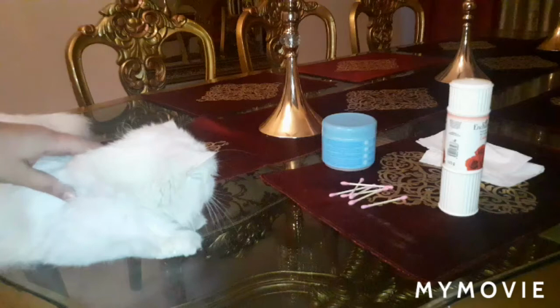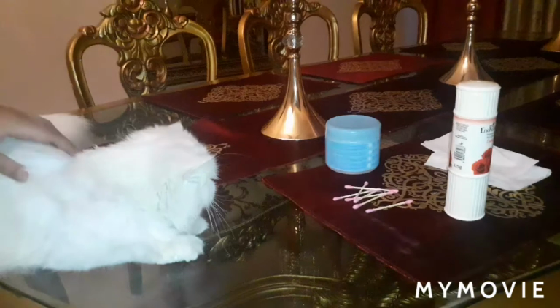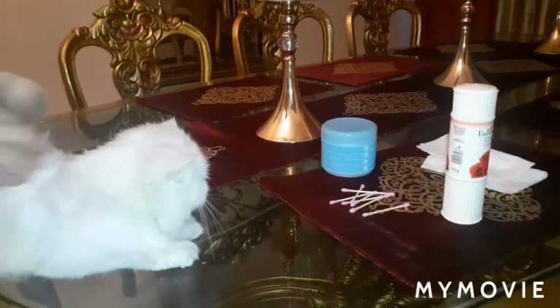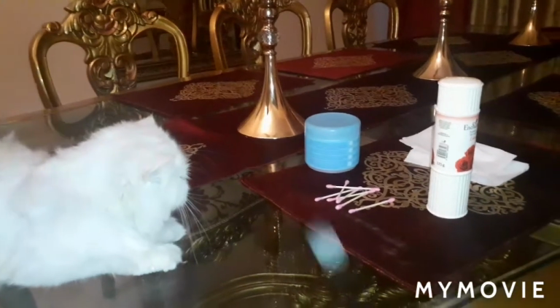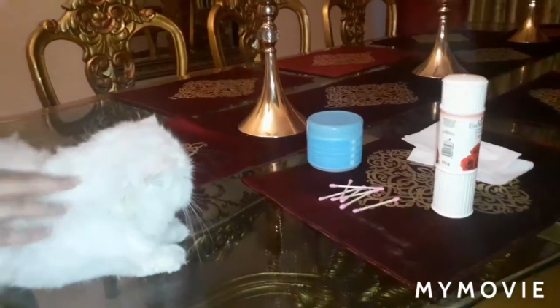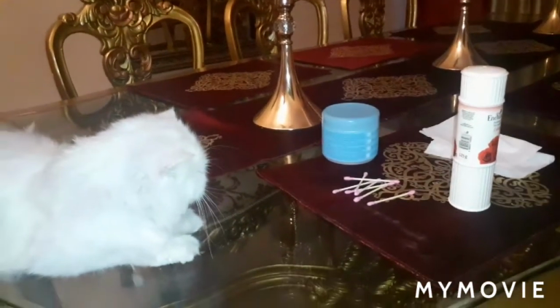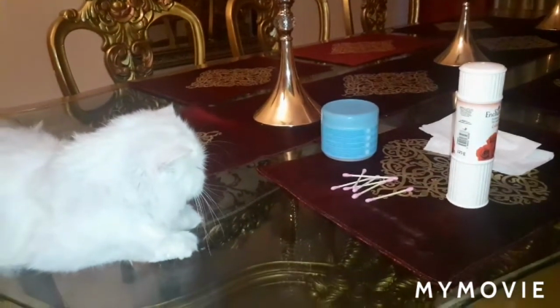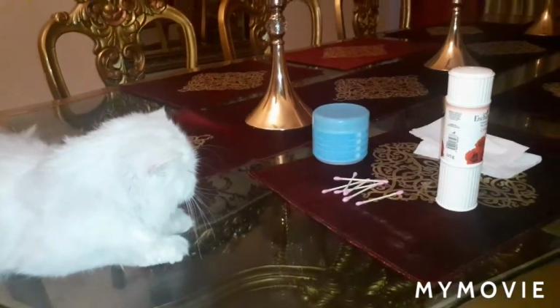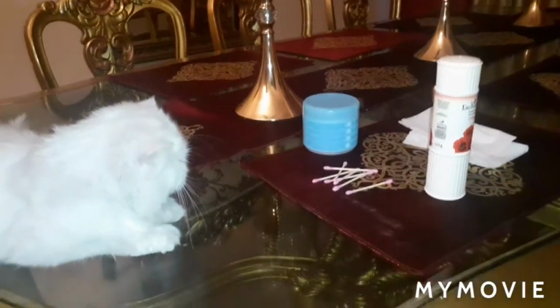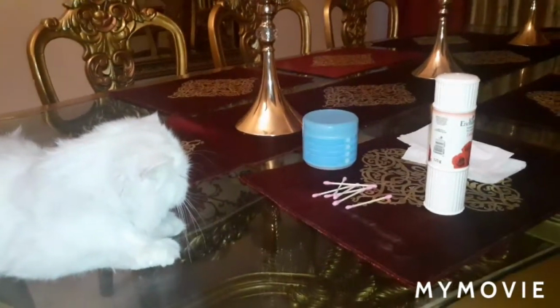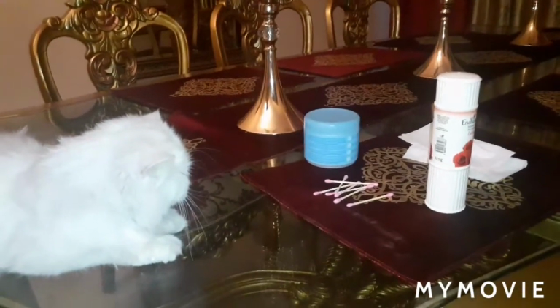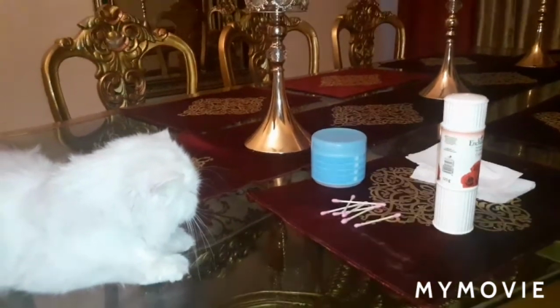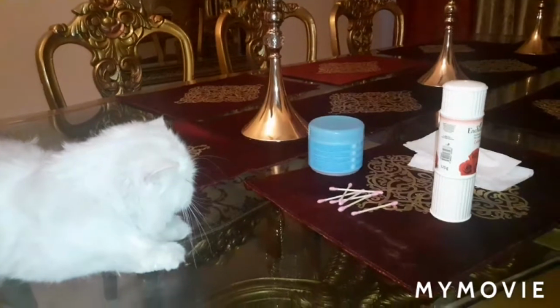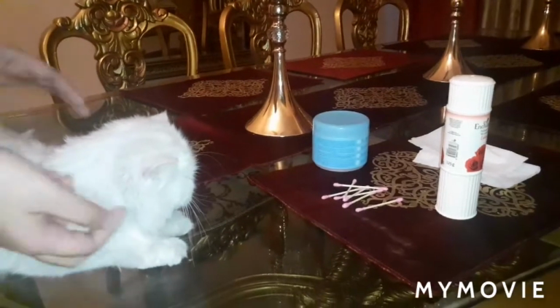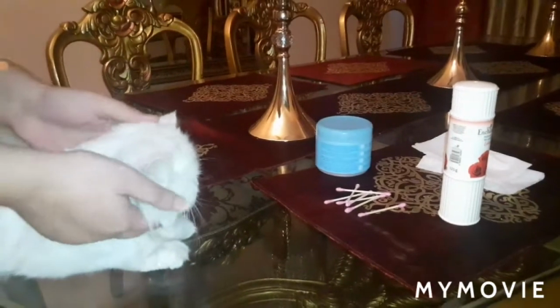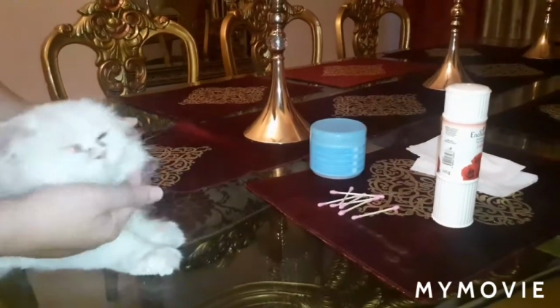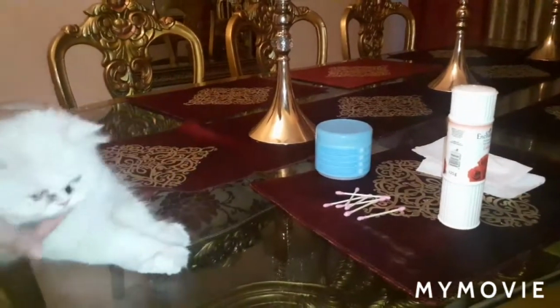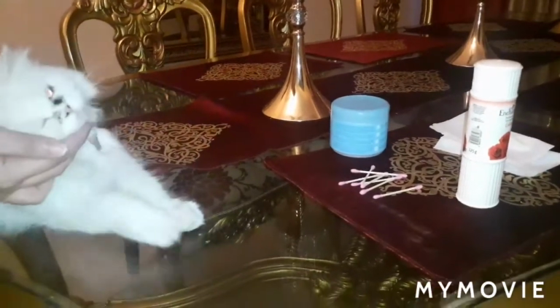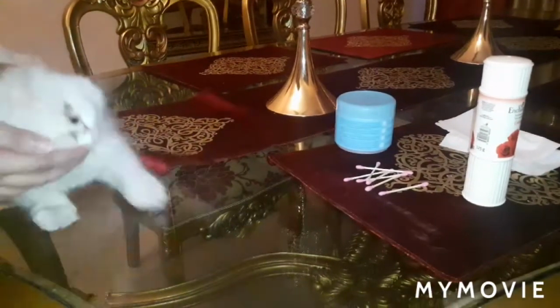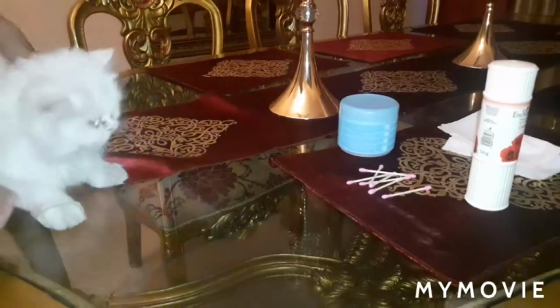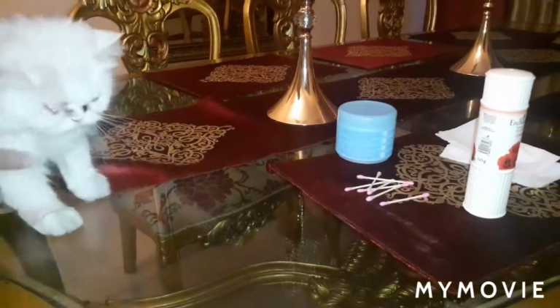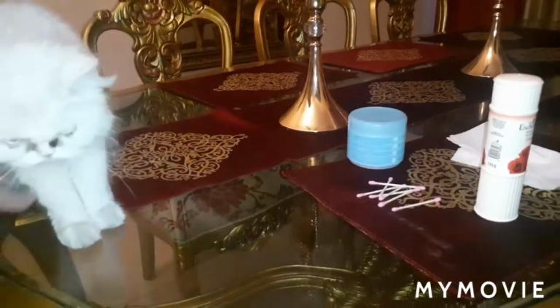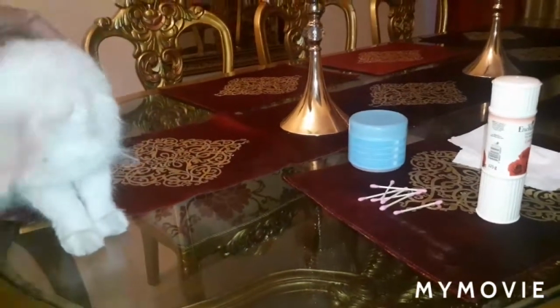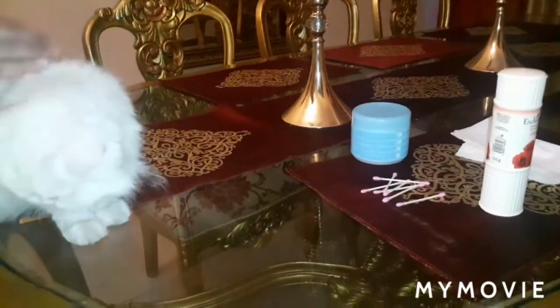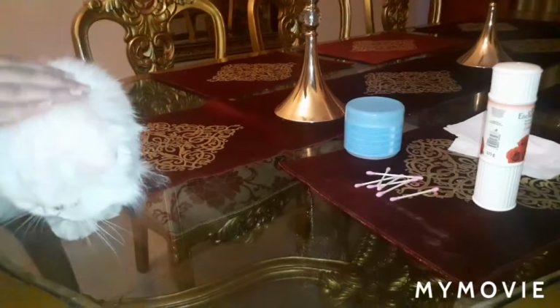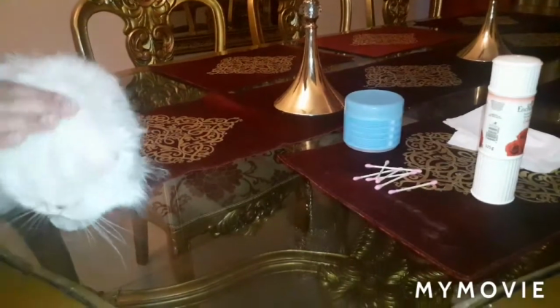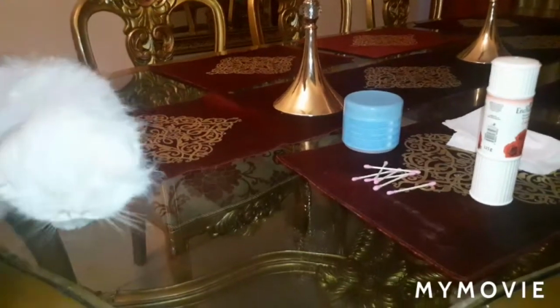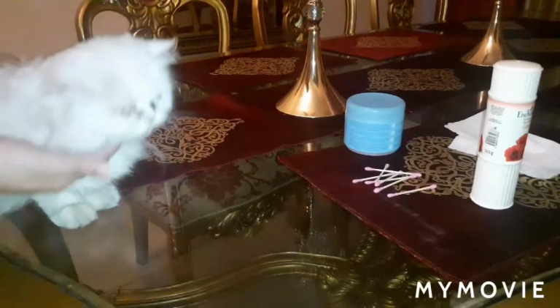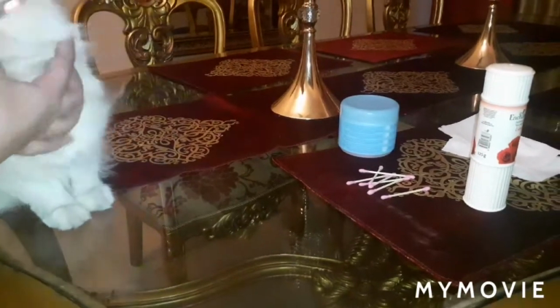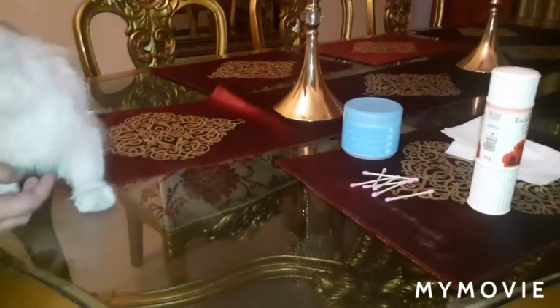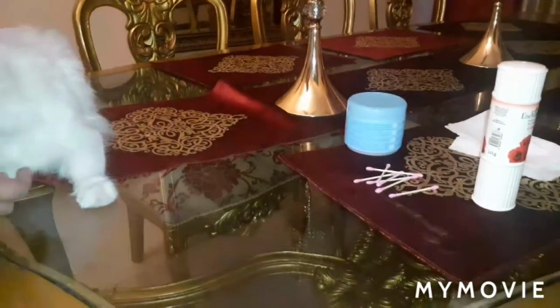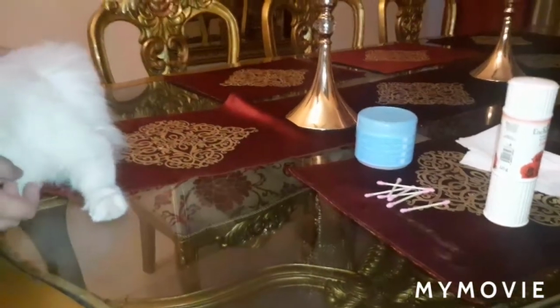Hi guys, welcome back to my YouTube channel. Today's video is on a very important topic, which is how to clean your cat's eyes. She is my cat Maddie, an extreme punch face cat, and her eyes are very dirty.